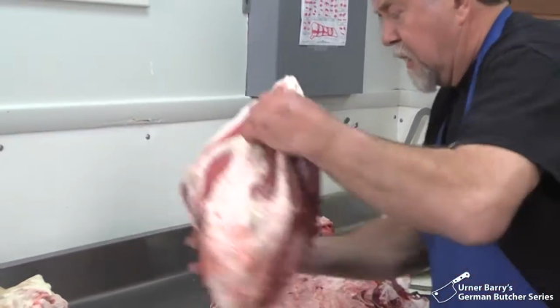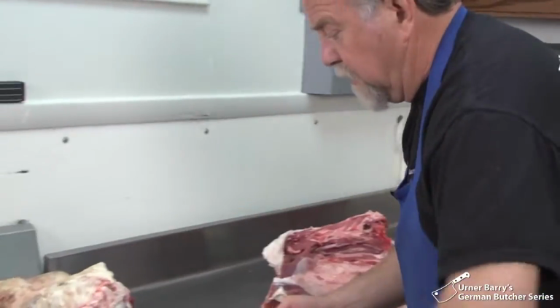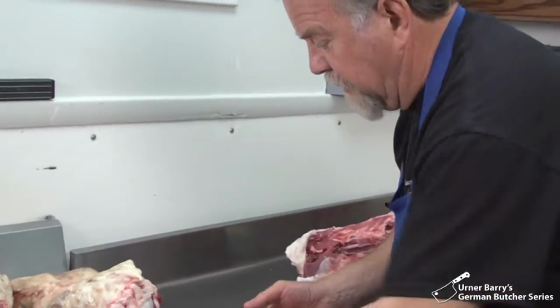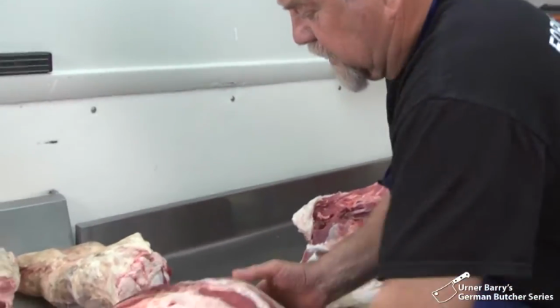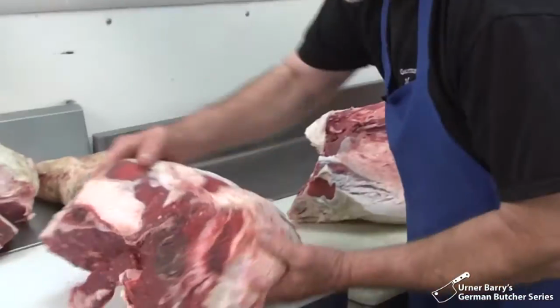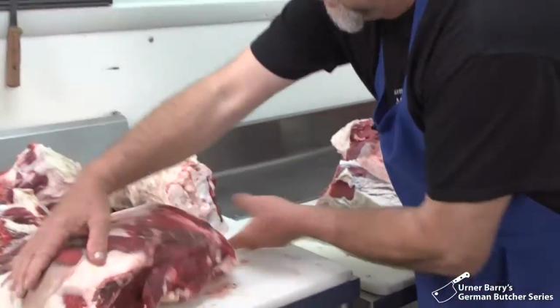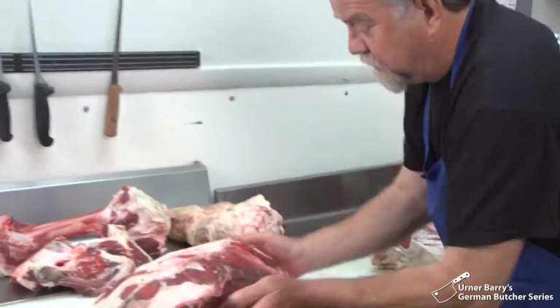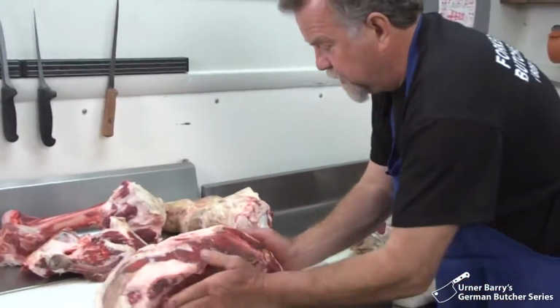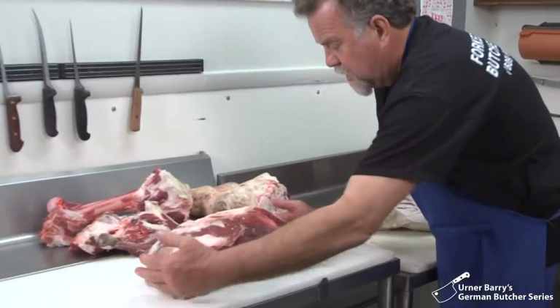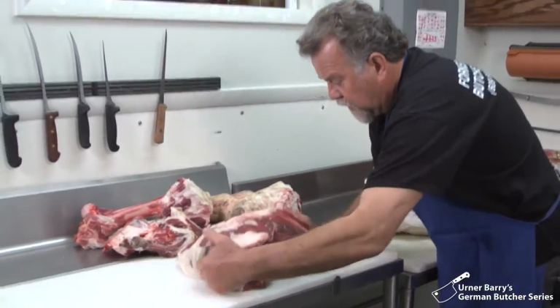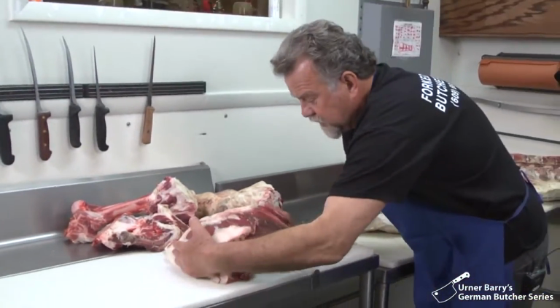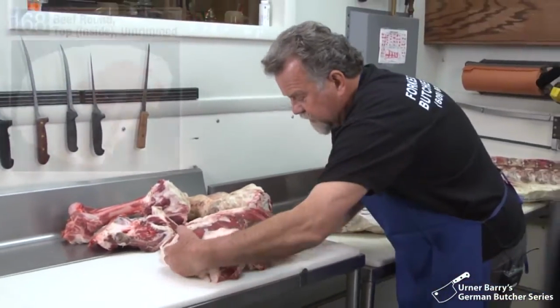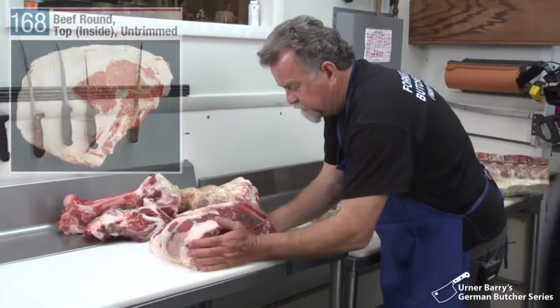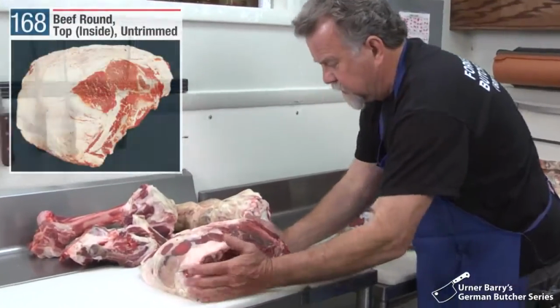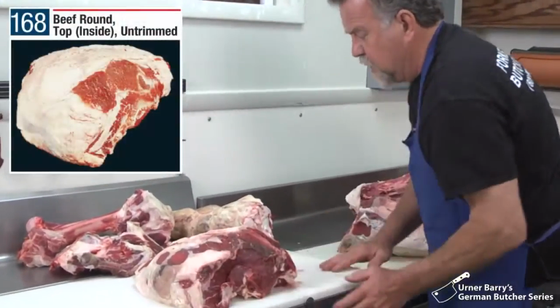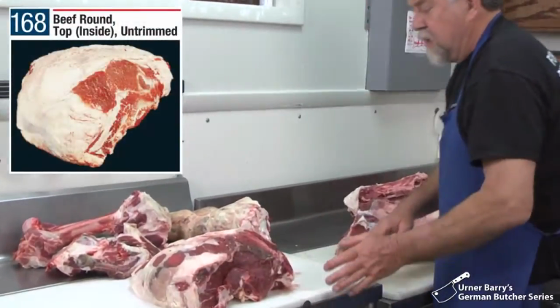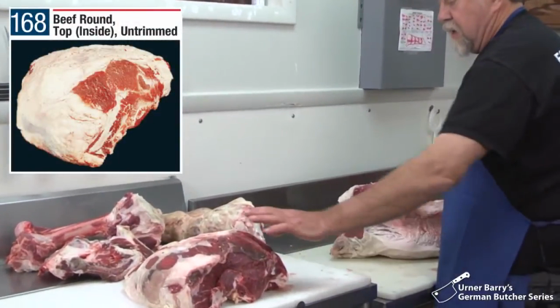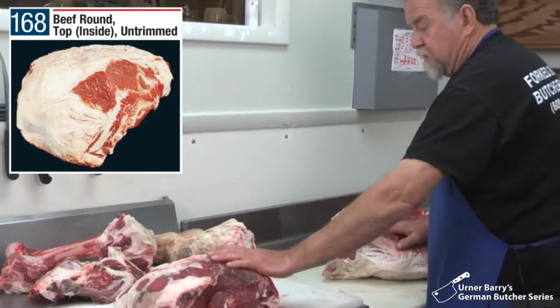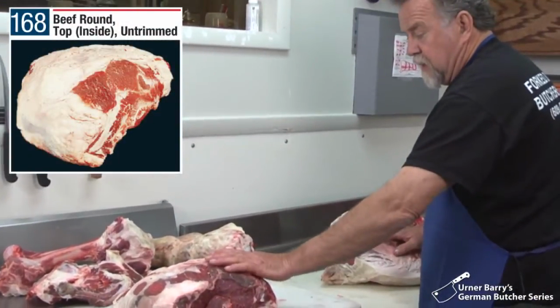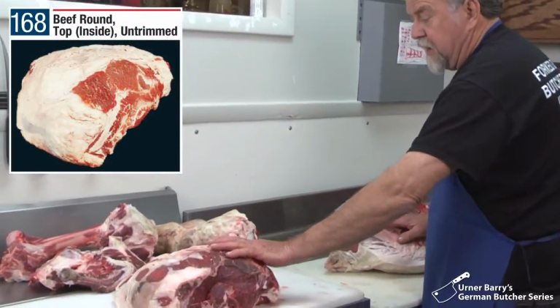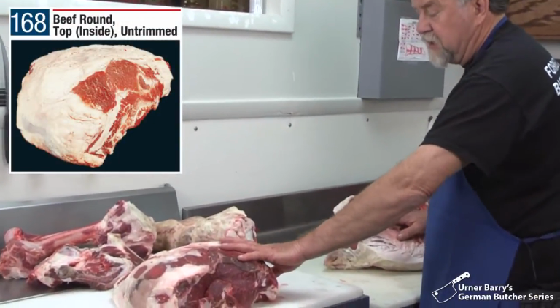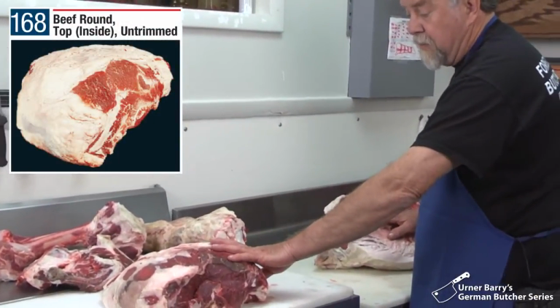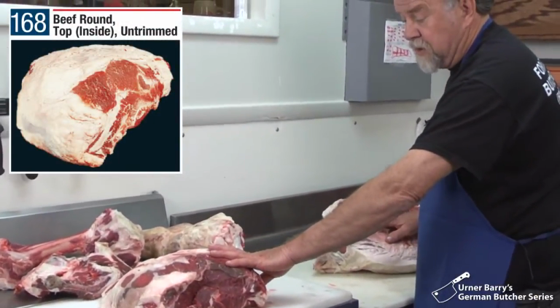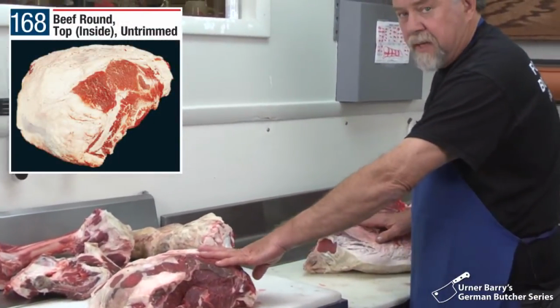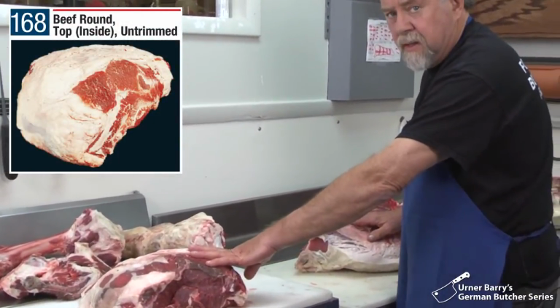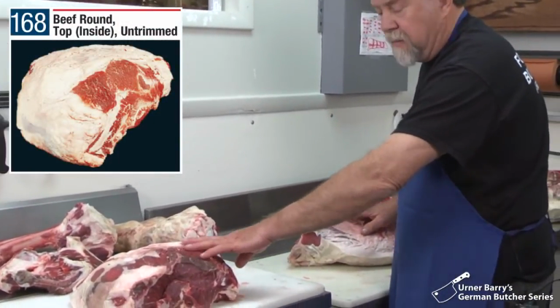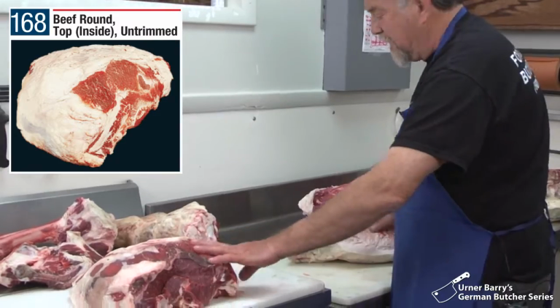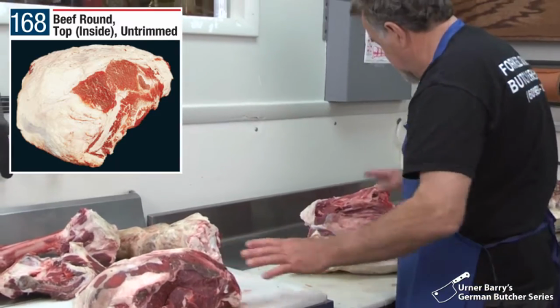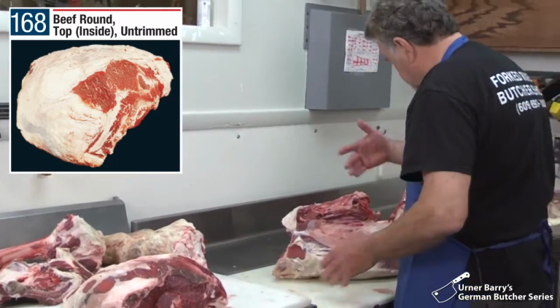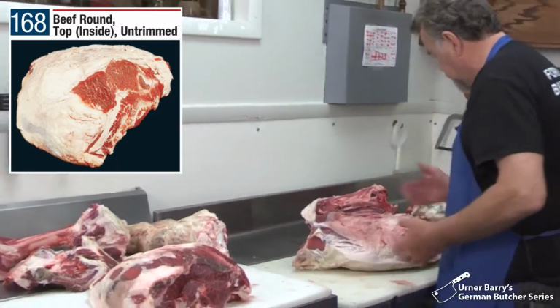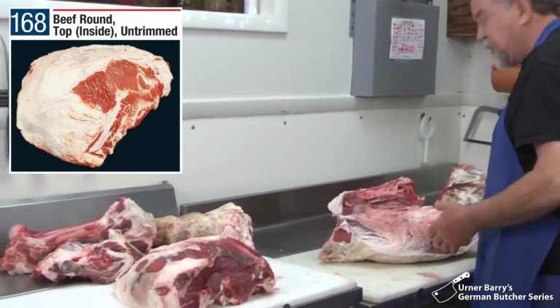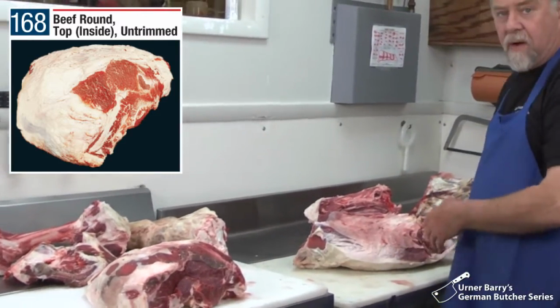Here we have this — this is the top round, or the inside. This needs some more trimming, but right now we just break it down rough.